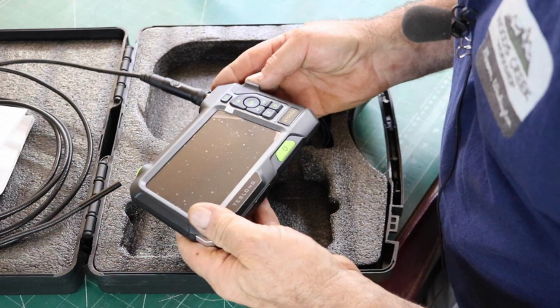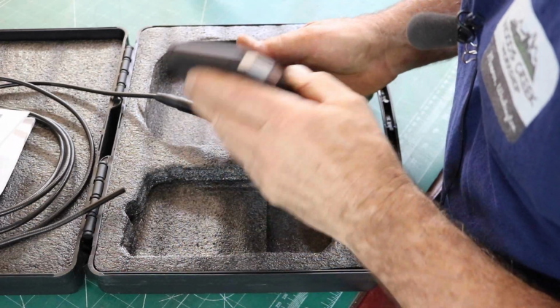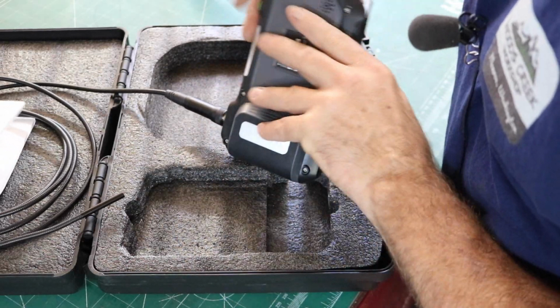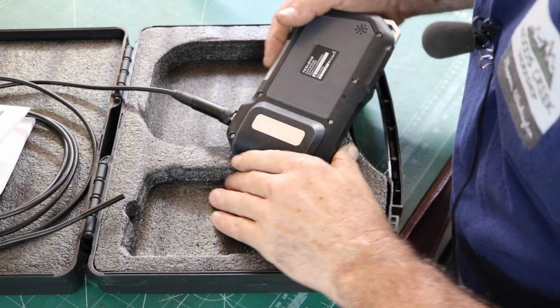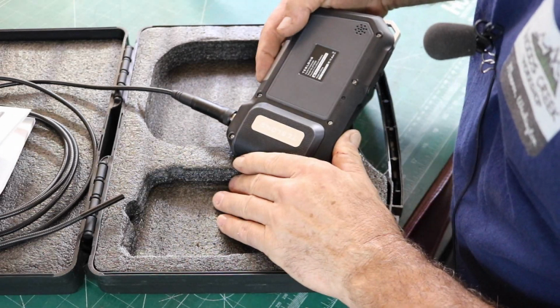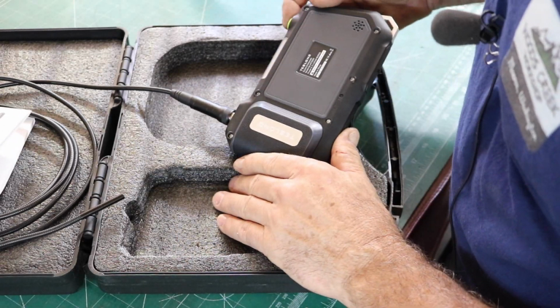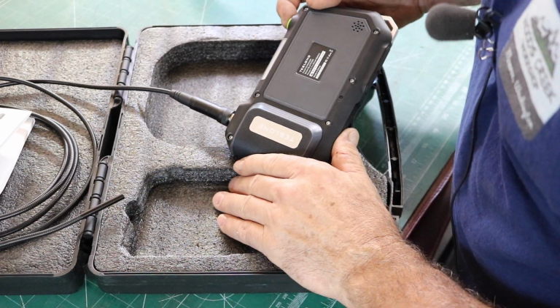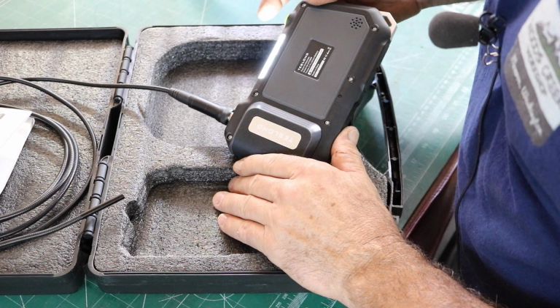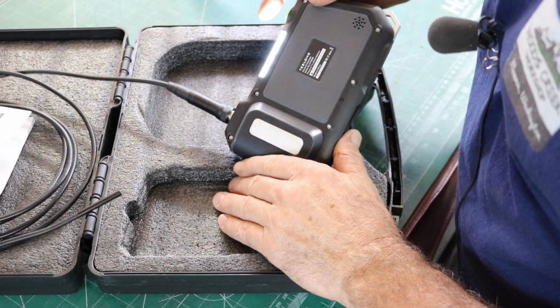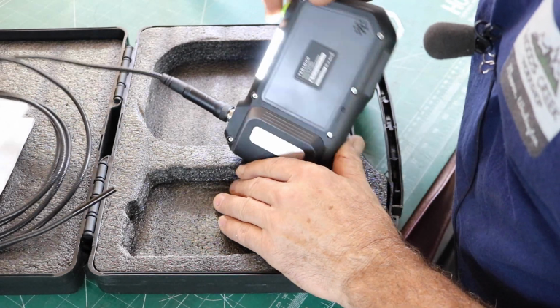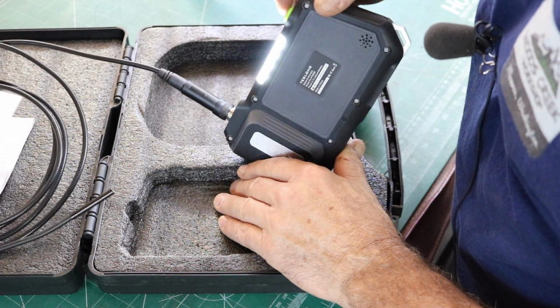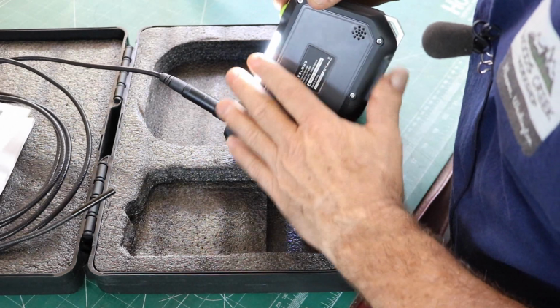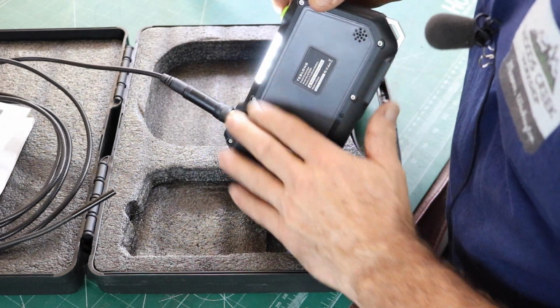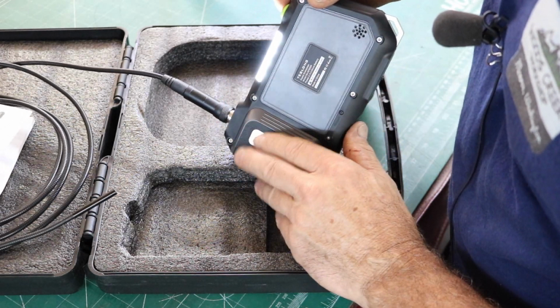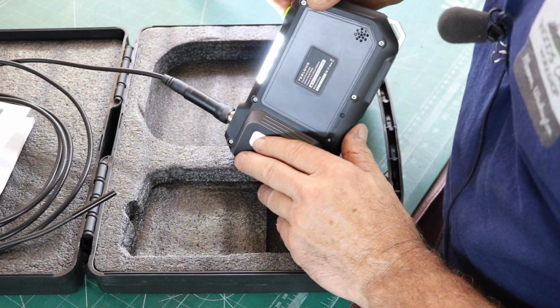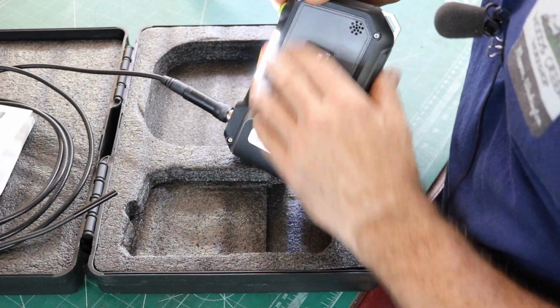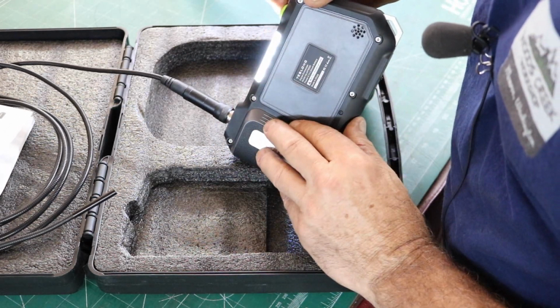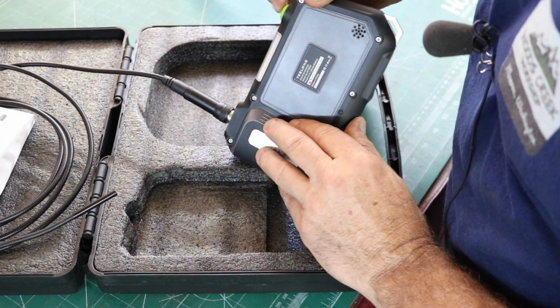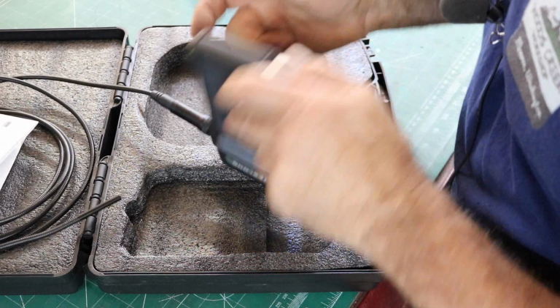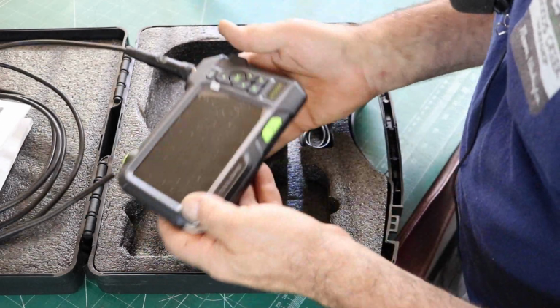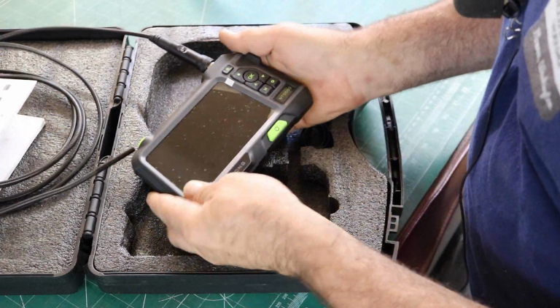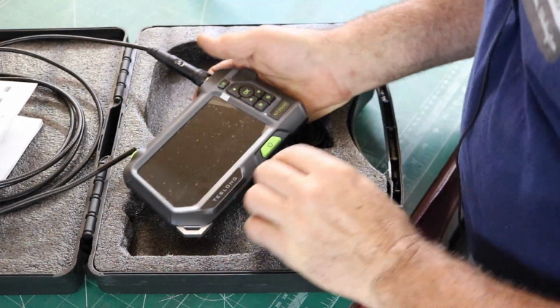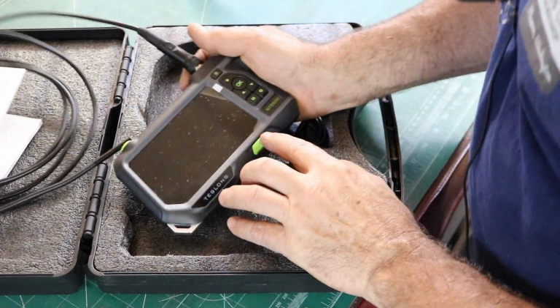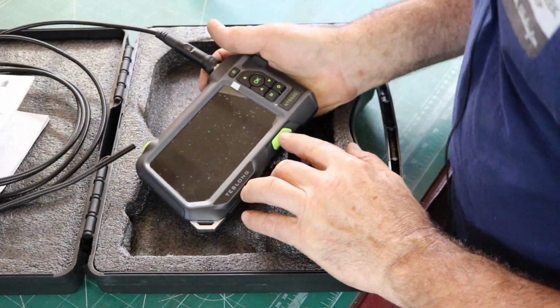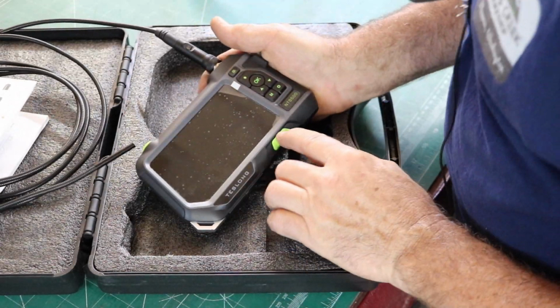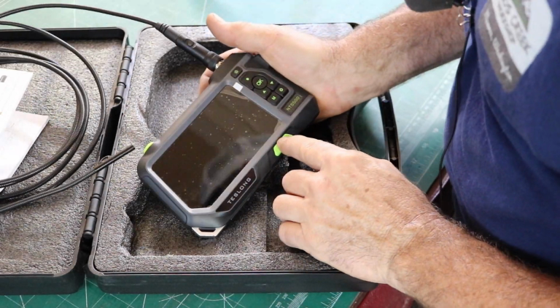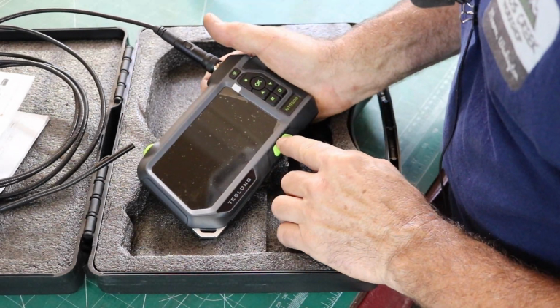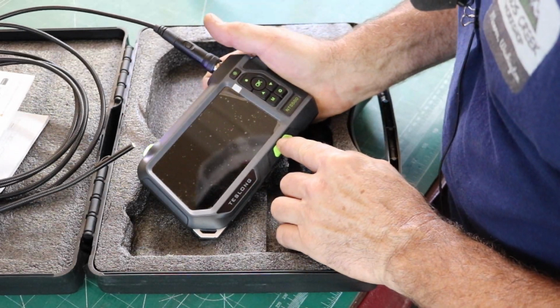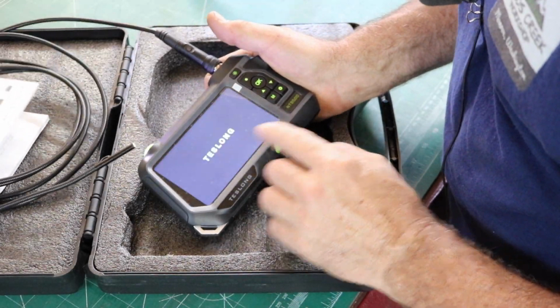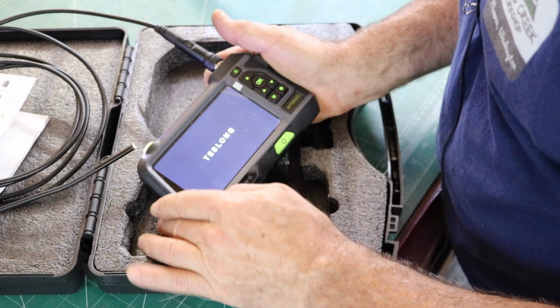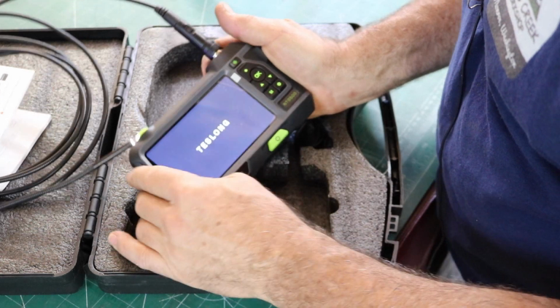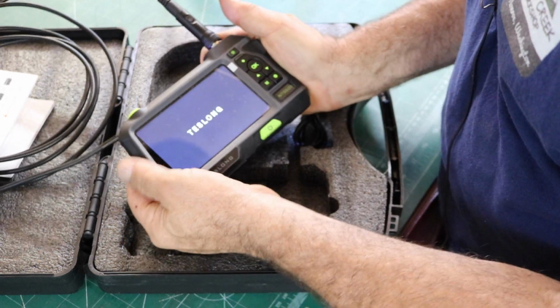Working in a dark space, on the back here there's a light — push it on and that gives you some illumination where you're working with LED lights. On the front it's a power switch — push and hold and it starts up.